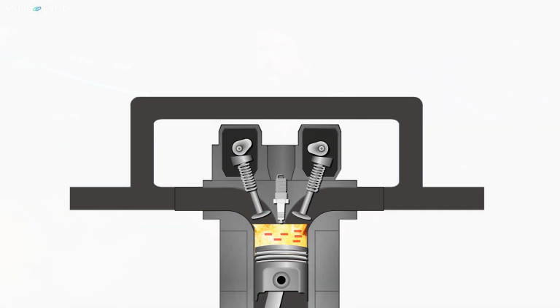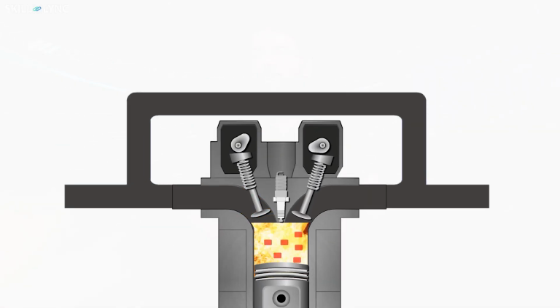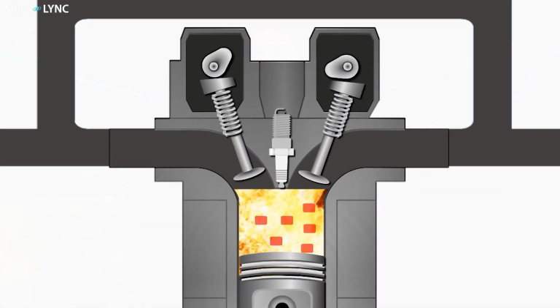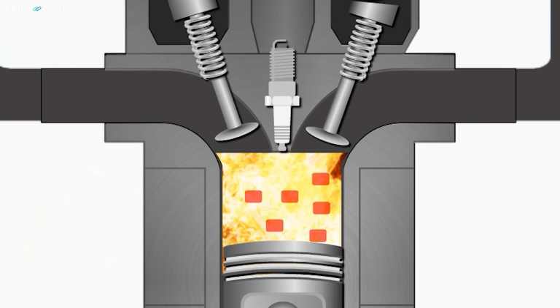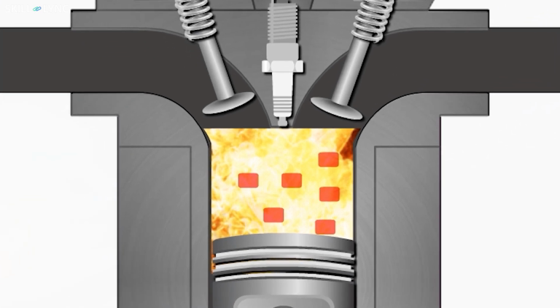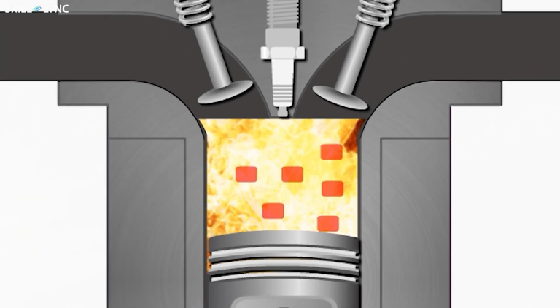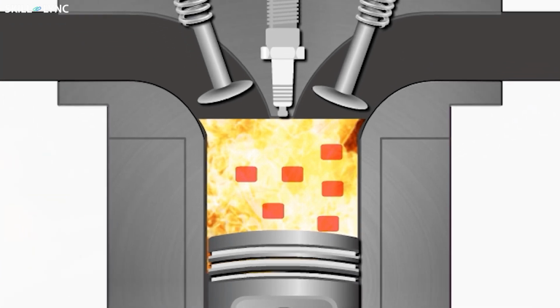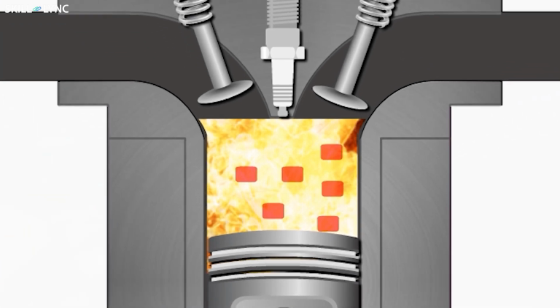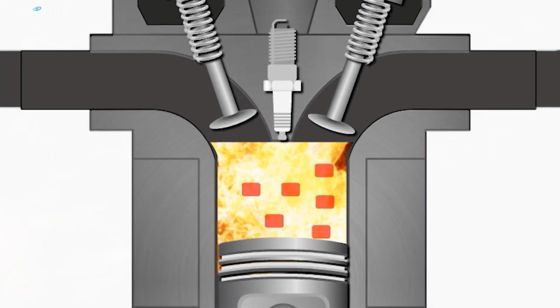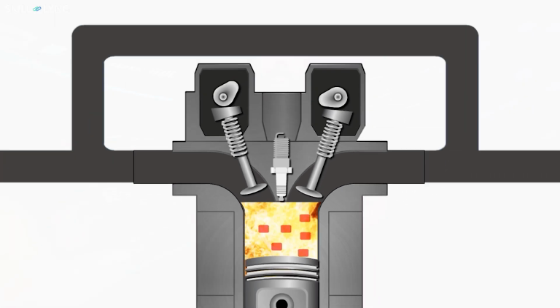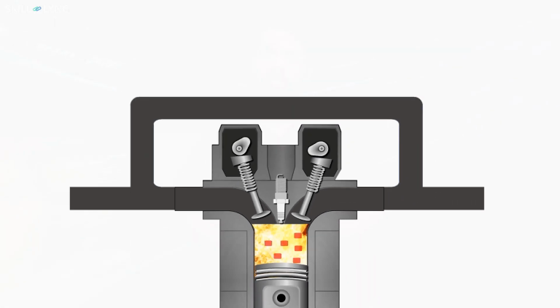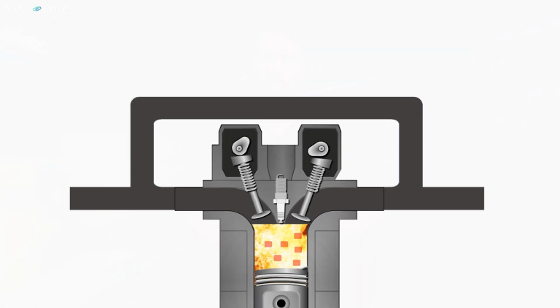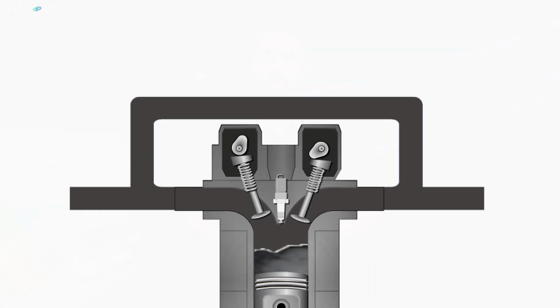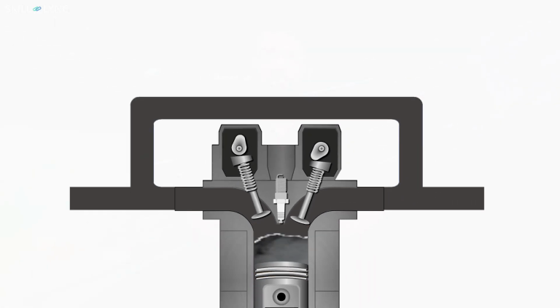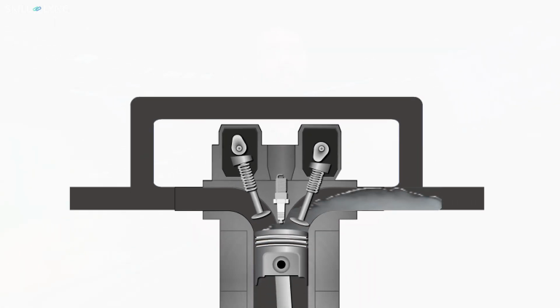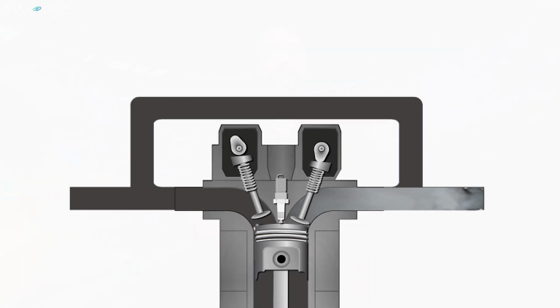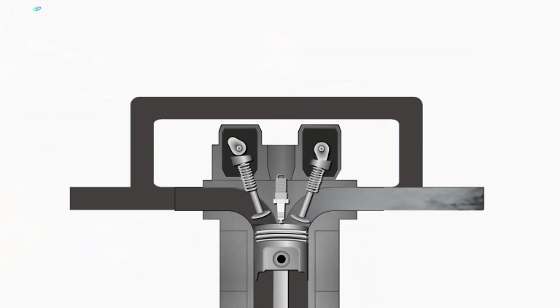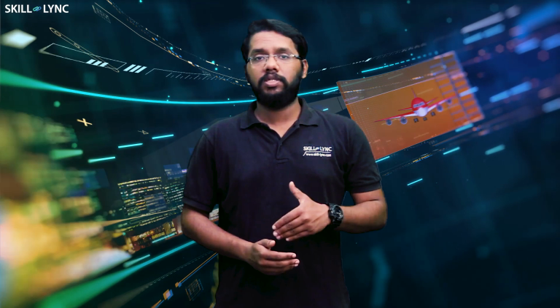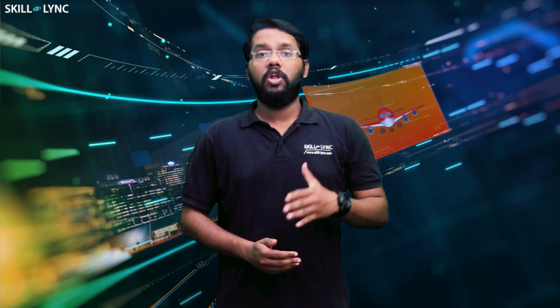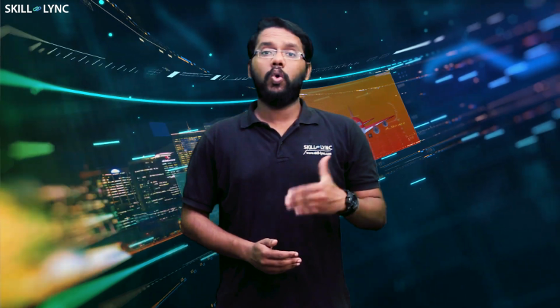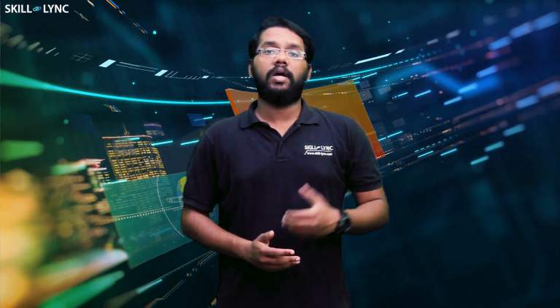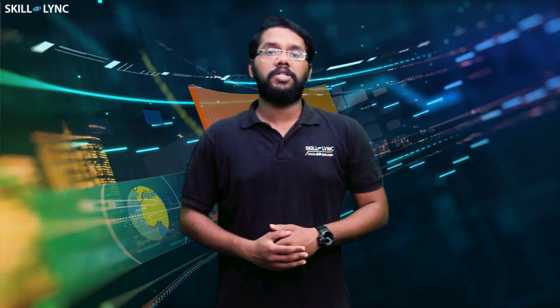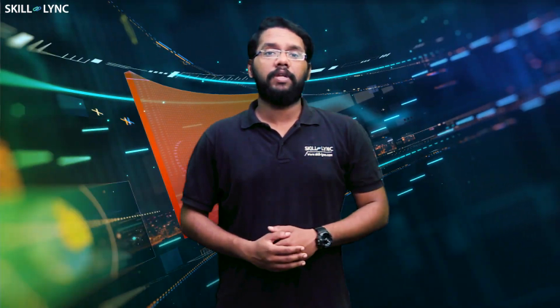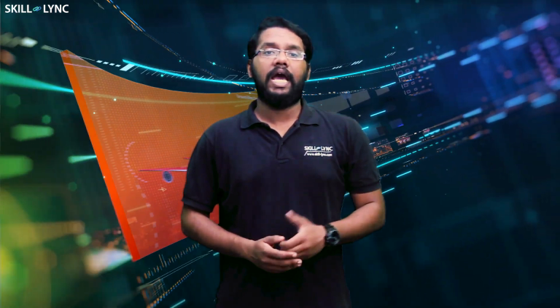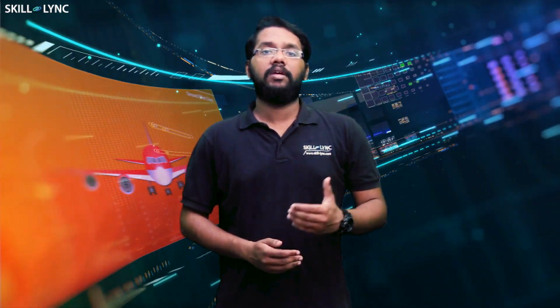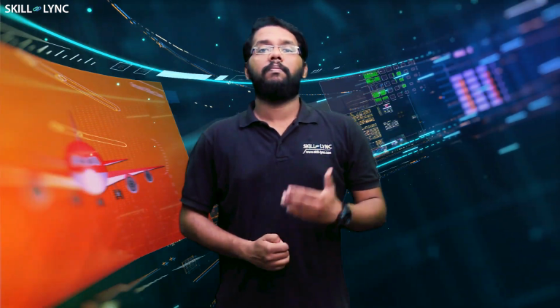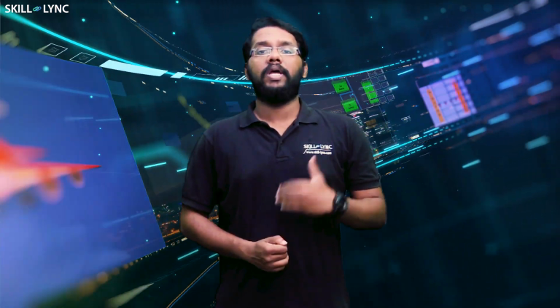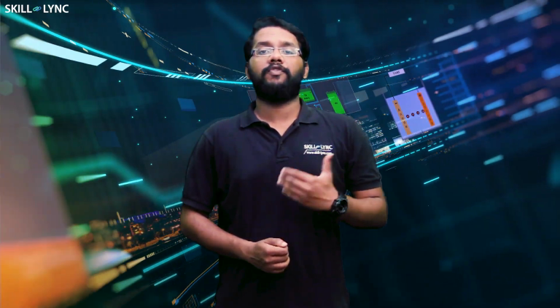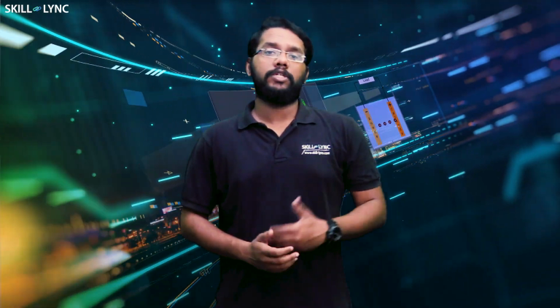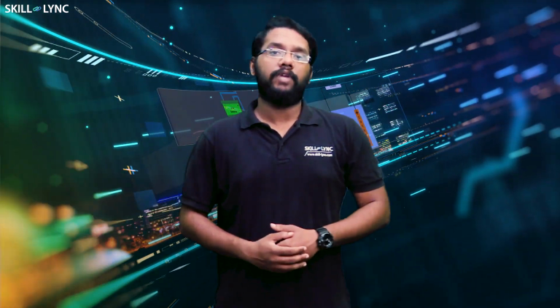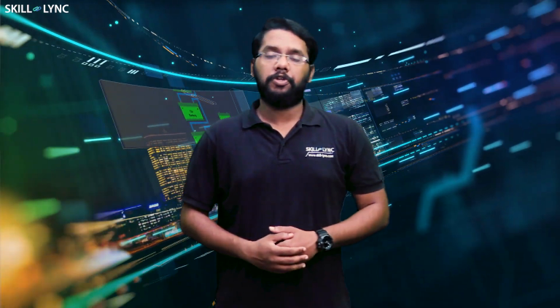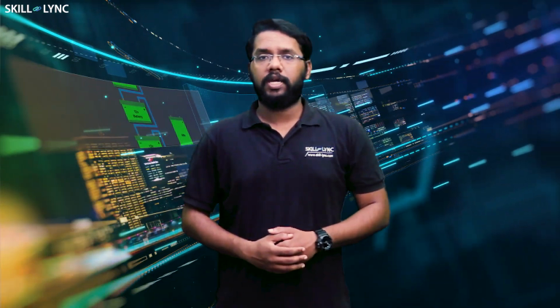As the exhaust gas is already burnt, it will be inert without getting involved in the combustion process. But the presence of exhaust lowers the combustion temperature and prevents the formation of nitrogen oxides.